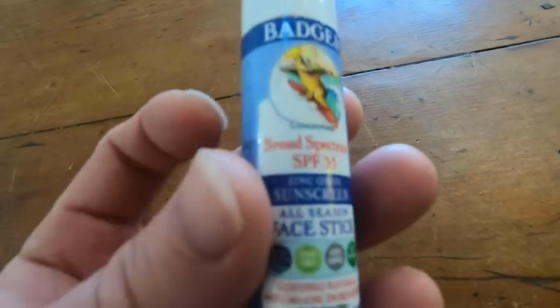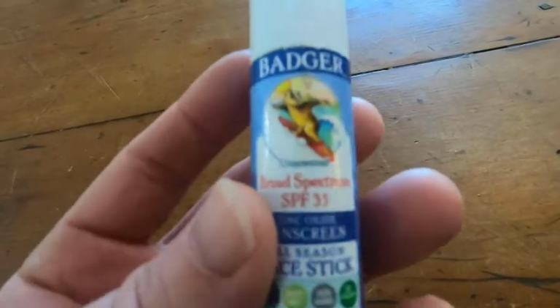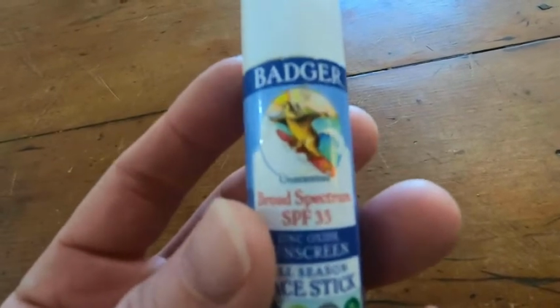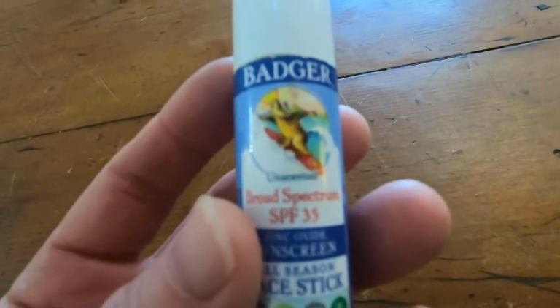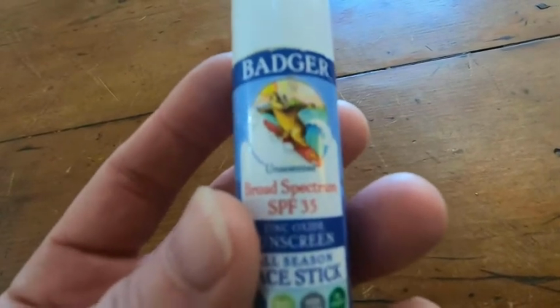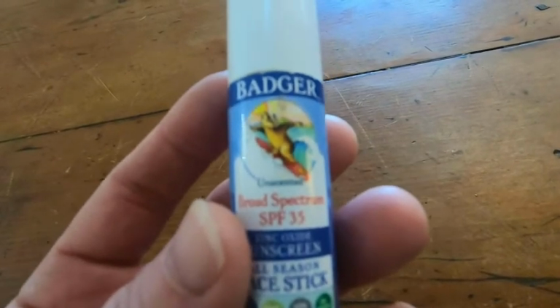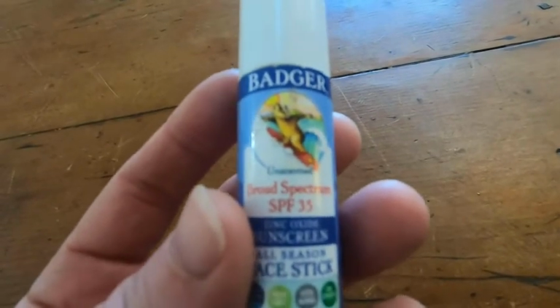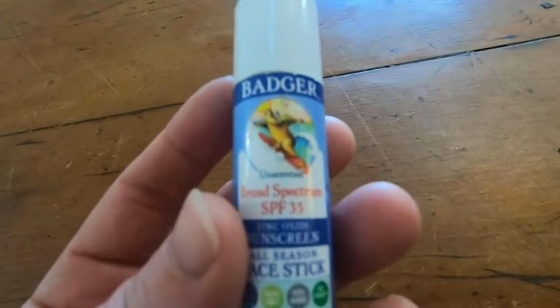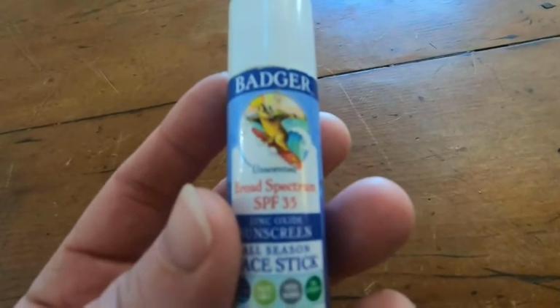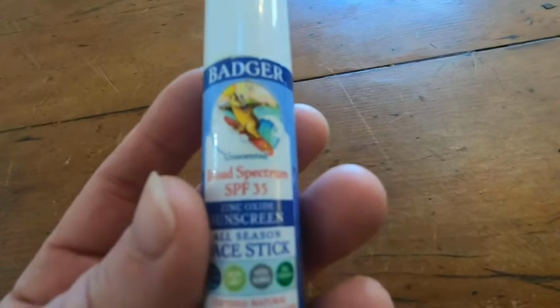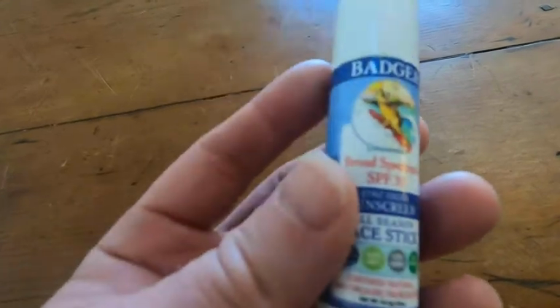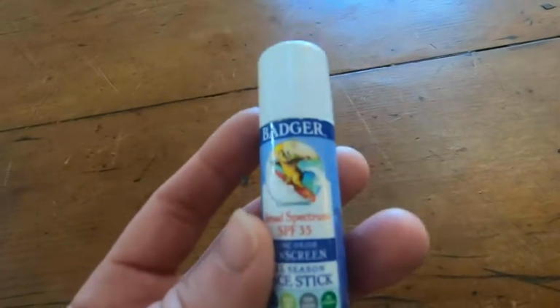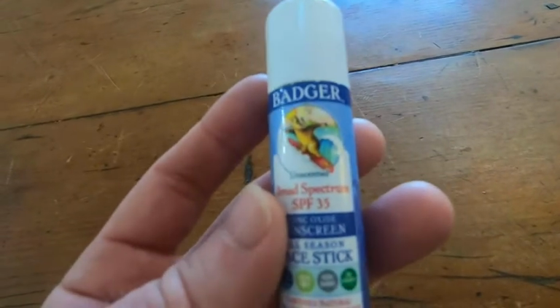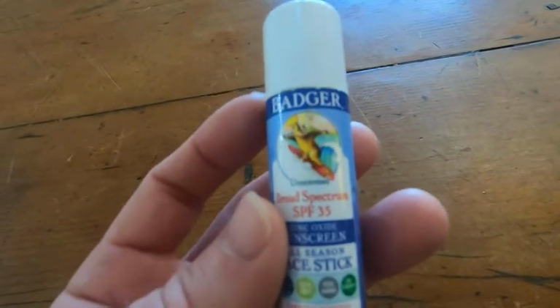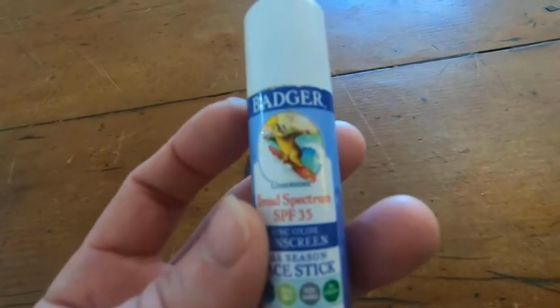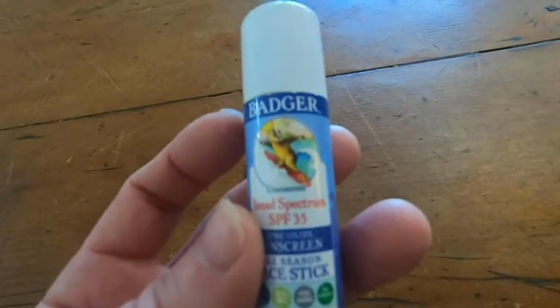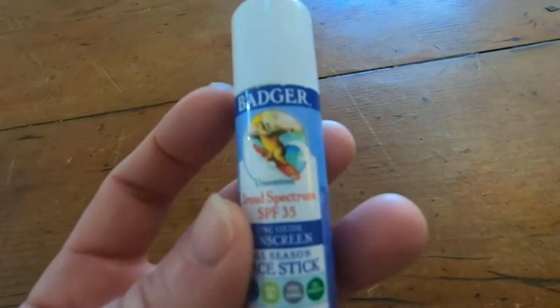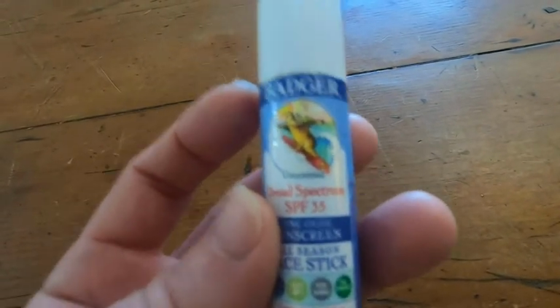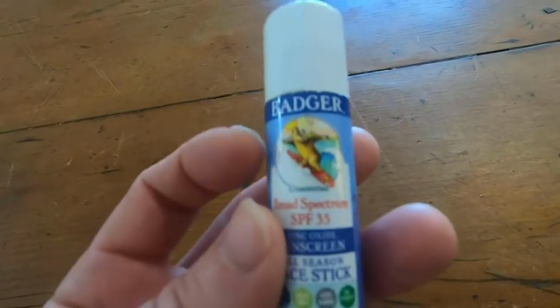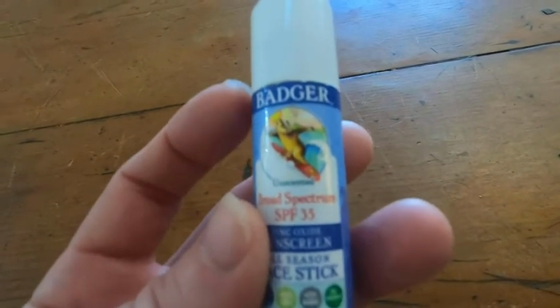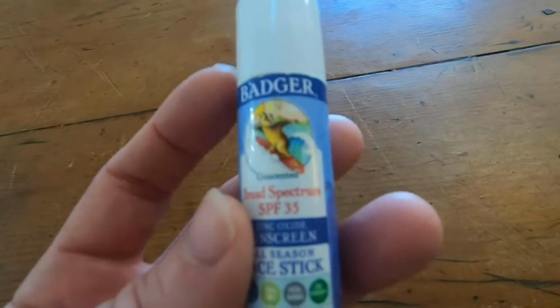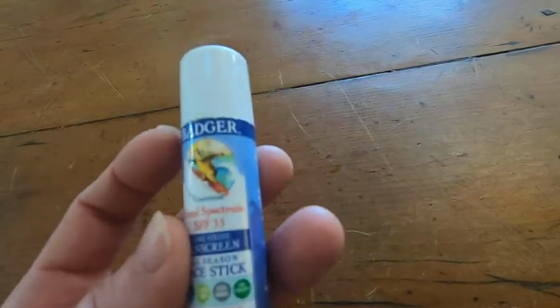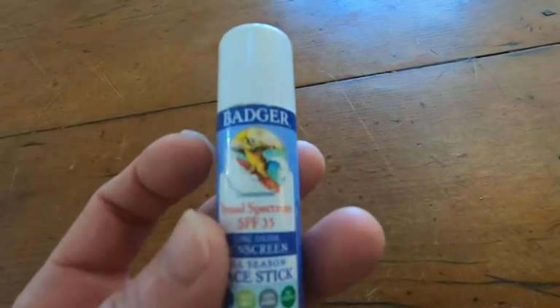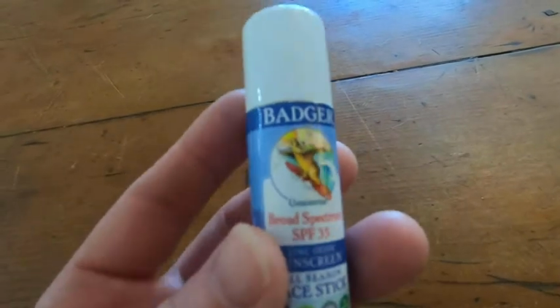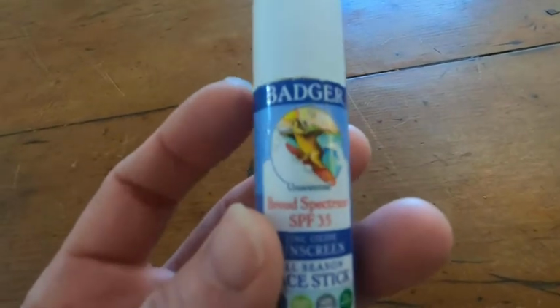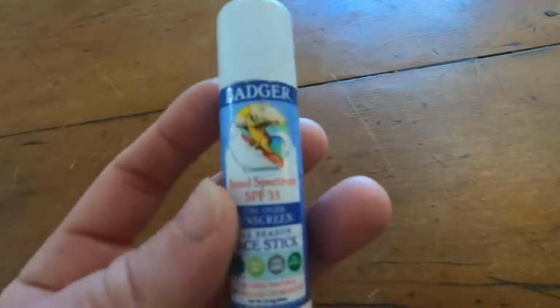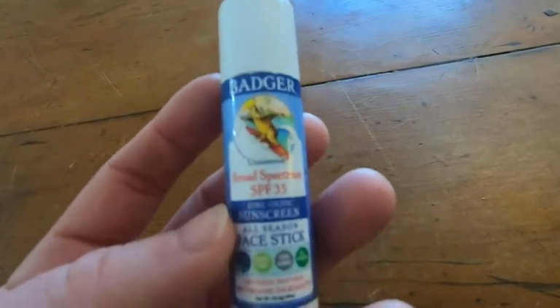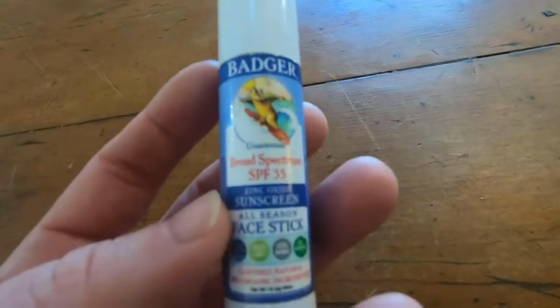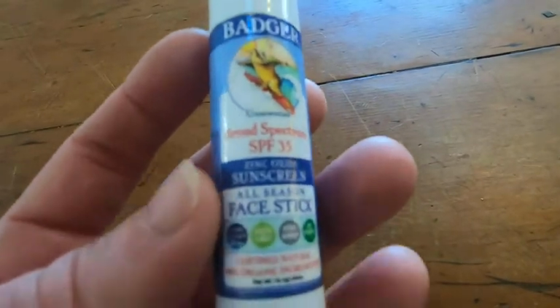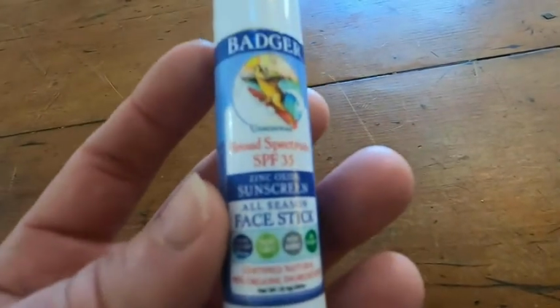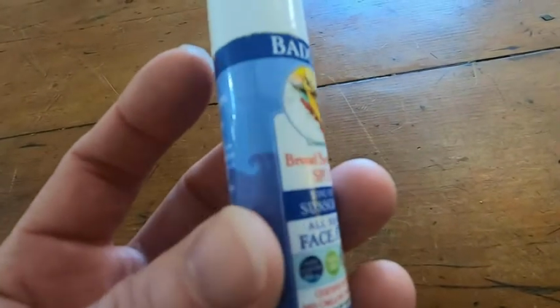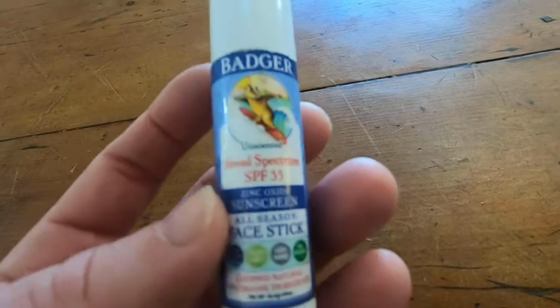I was first introduced to Badger products by a former student of mine. He worked for the company and gave me some free samples, and I was hooked. Badger is awesome. Really, really good product.